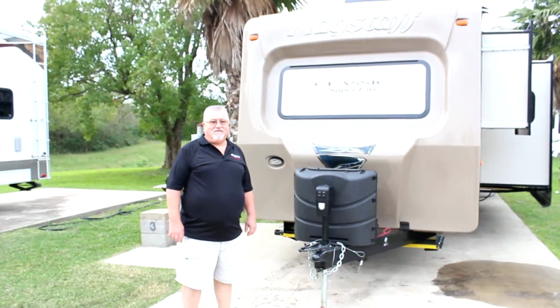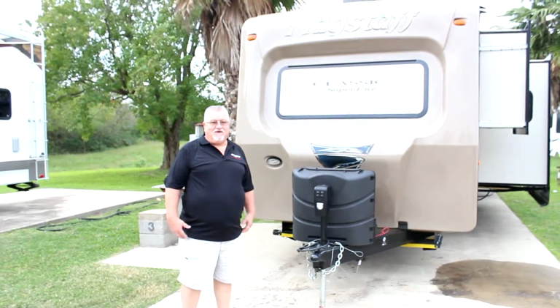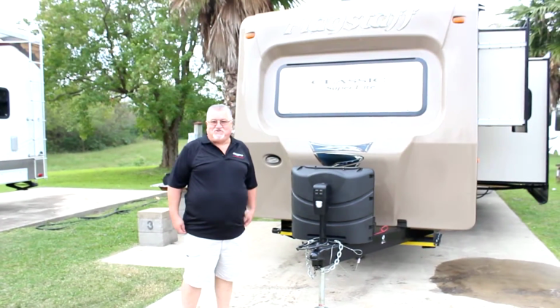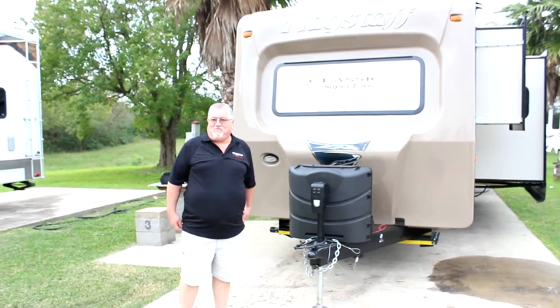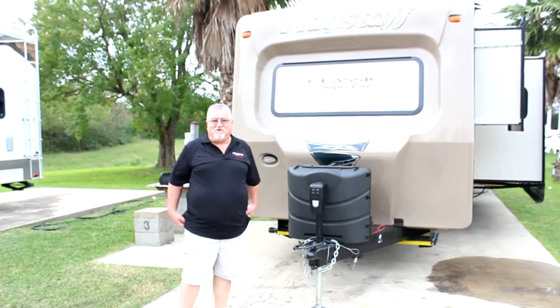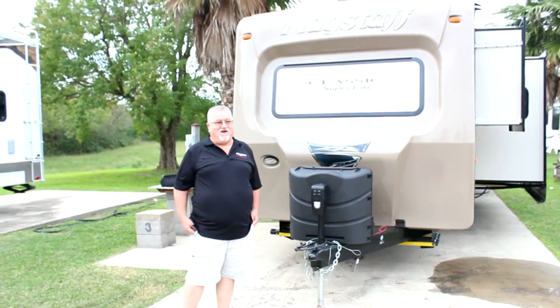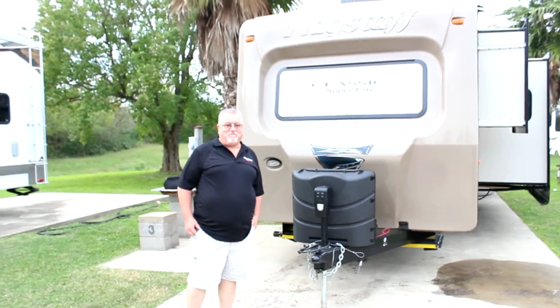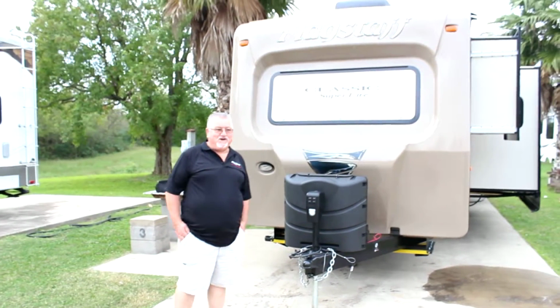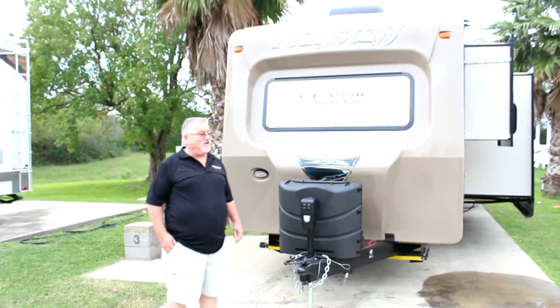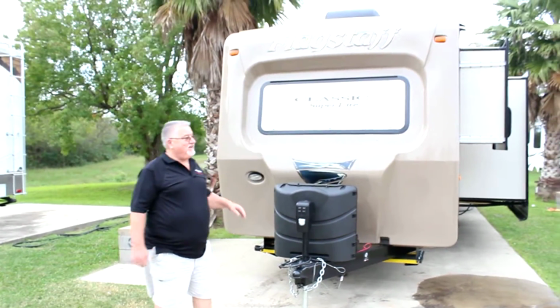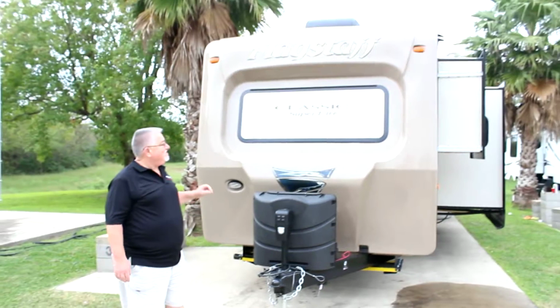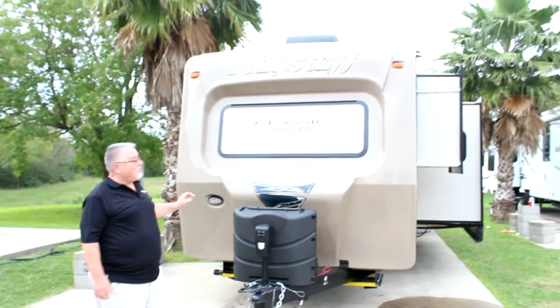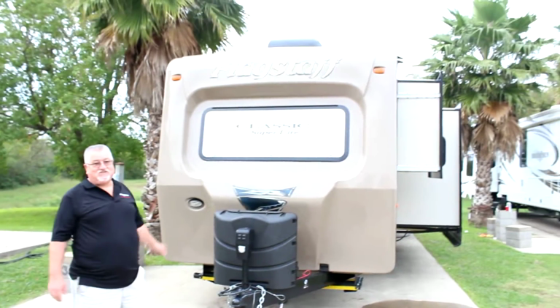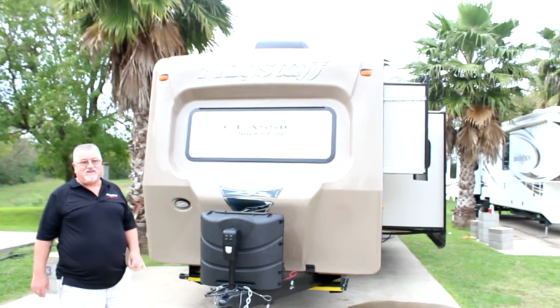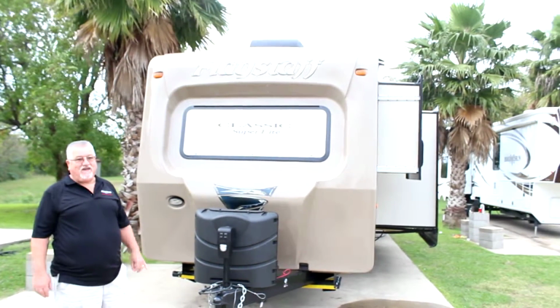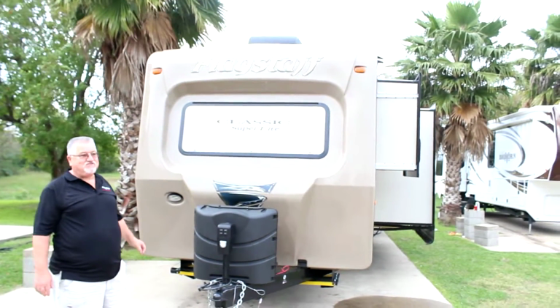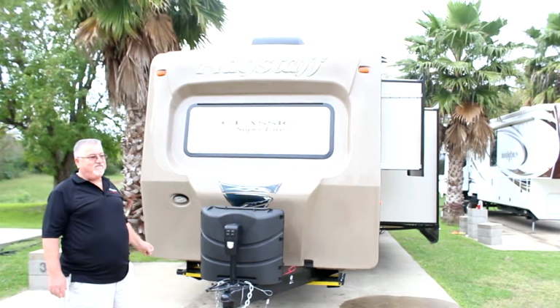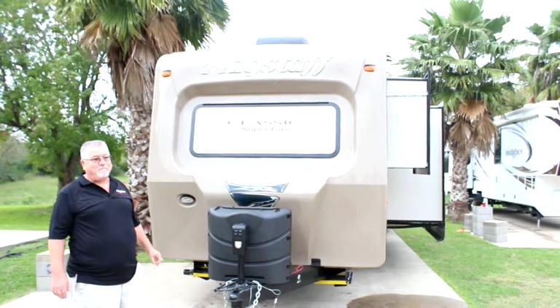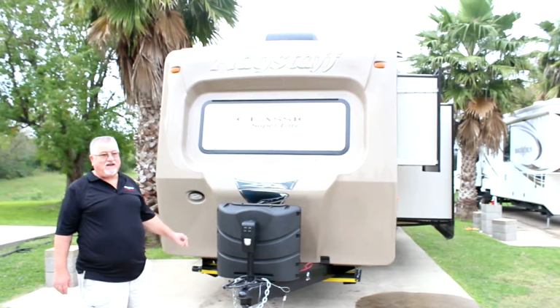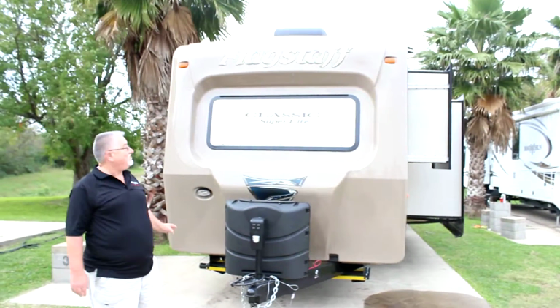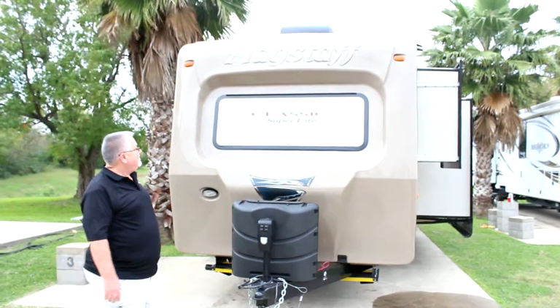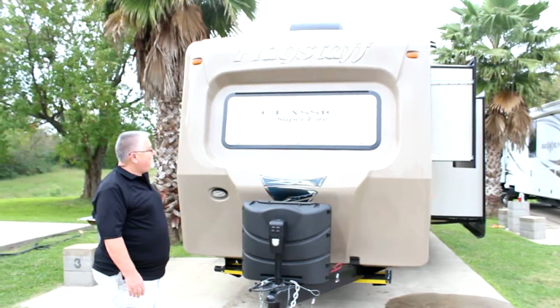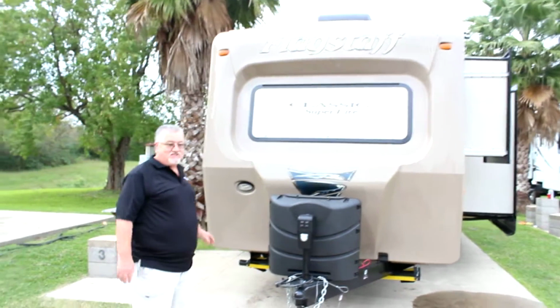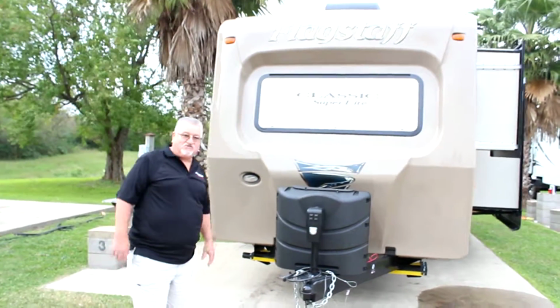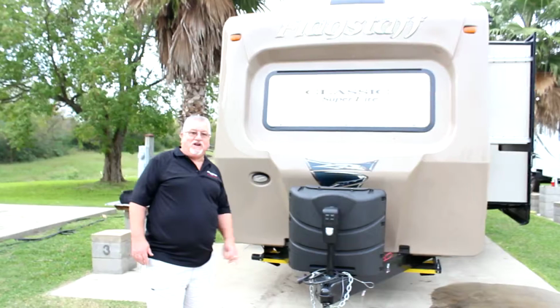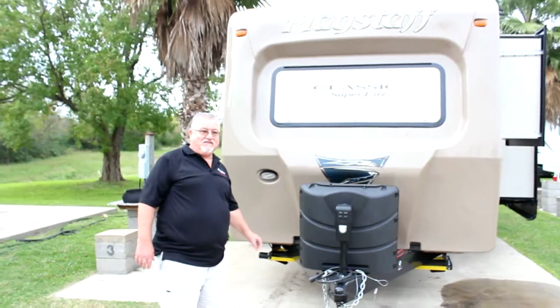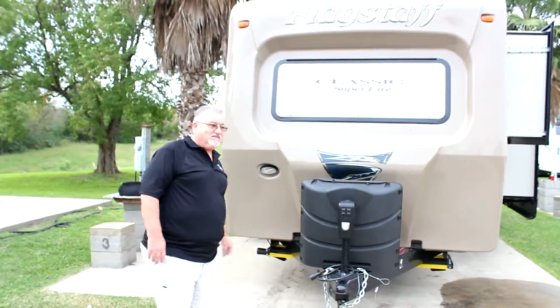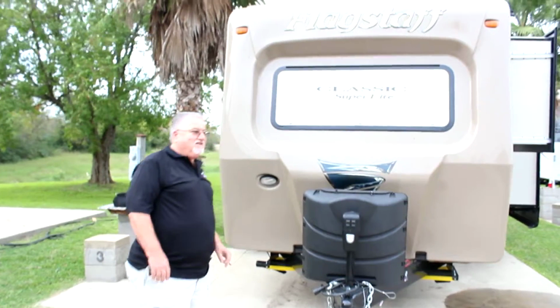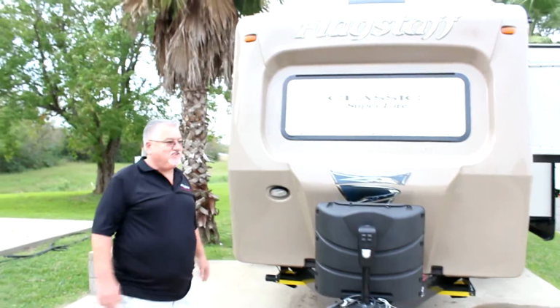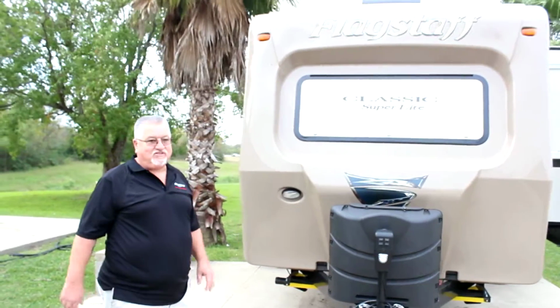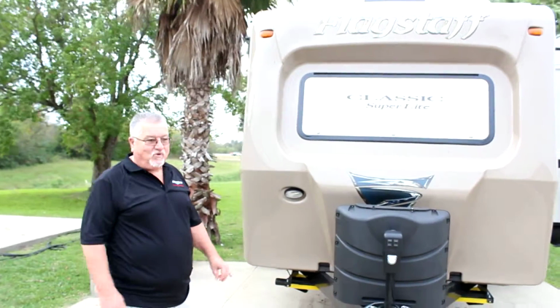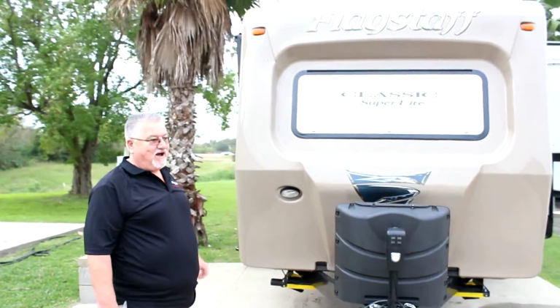Hello, I'm Chuck with Ron Hoover Army and Marine. We're looking at a 2016 Mike Staff Bunkhouse Classic Superlite. It's an 831 model.